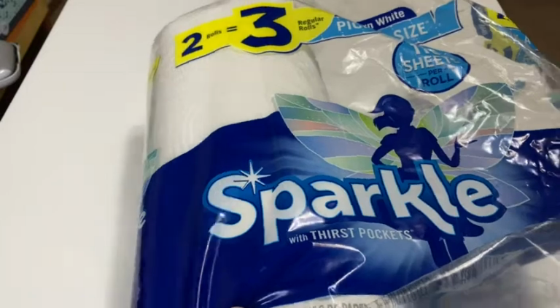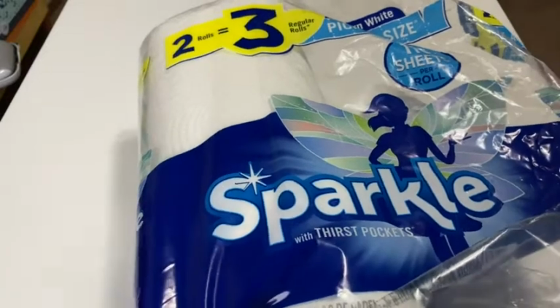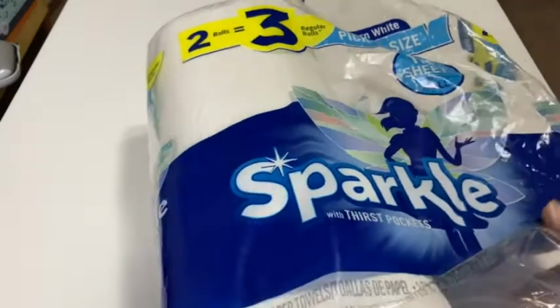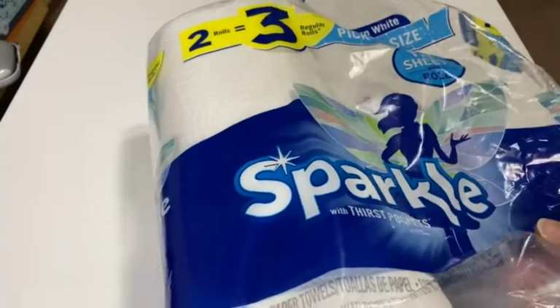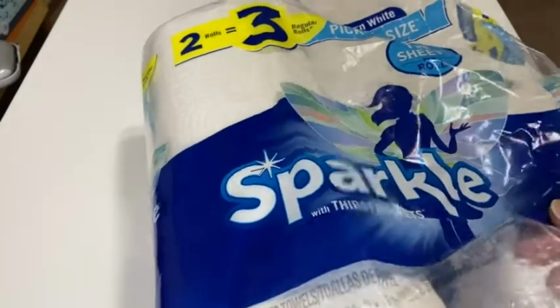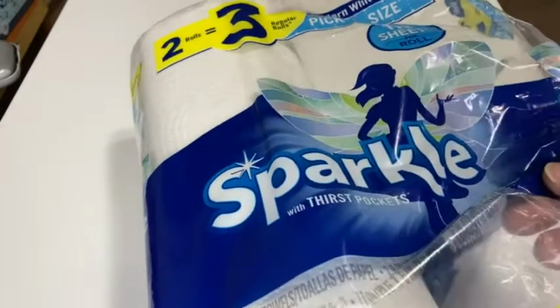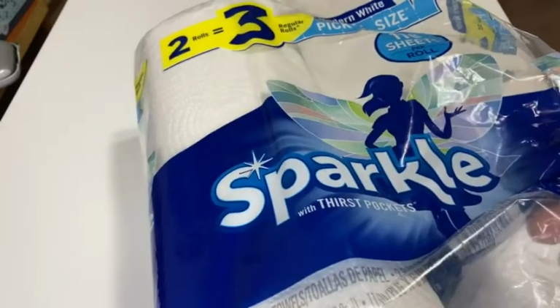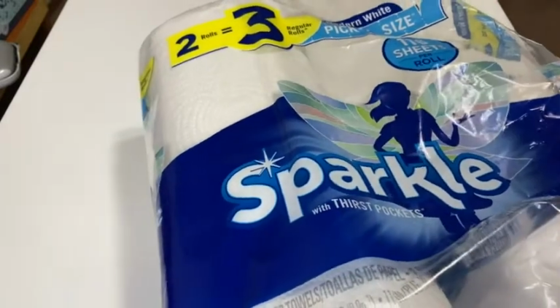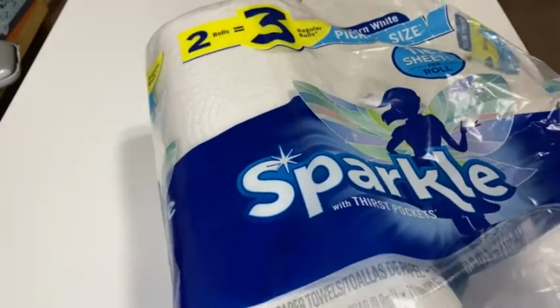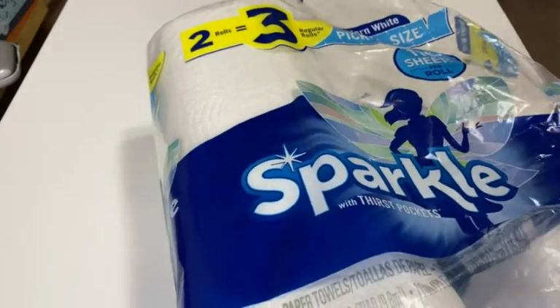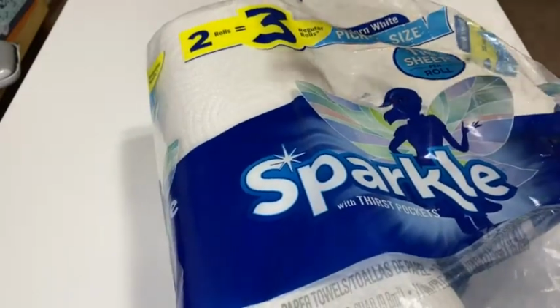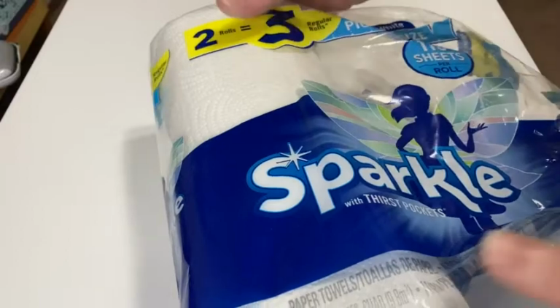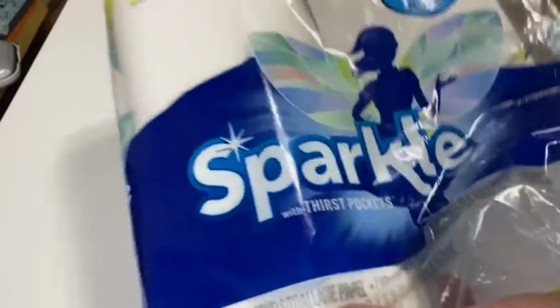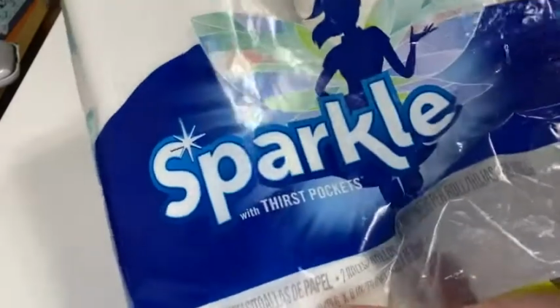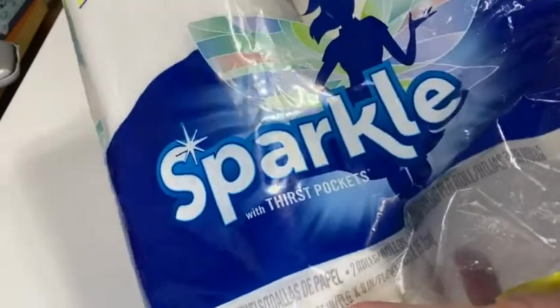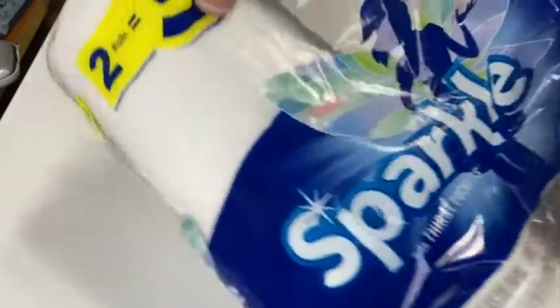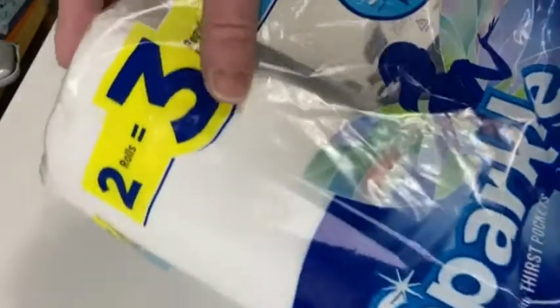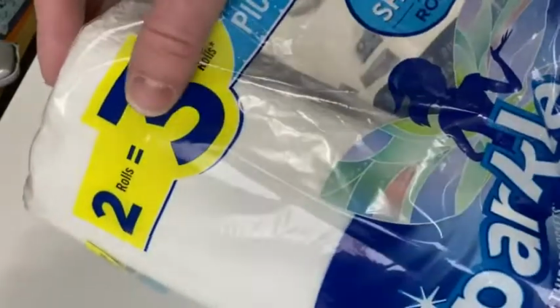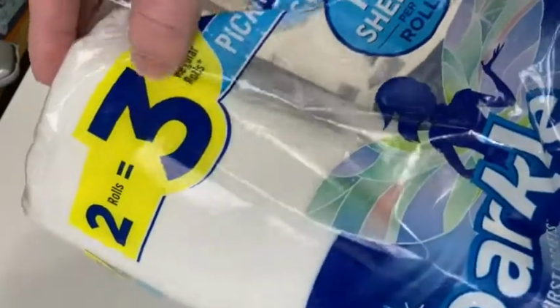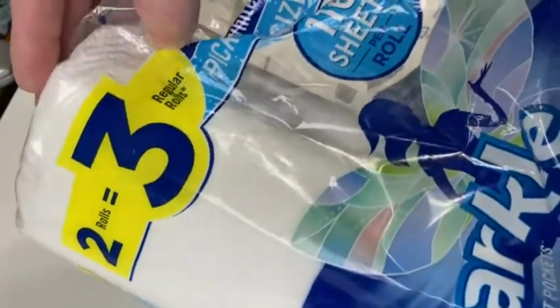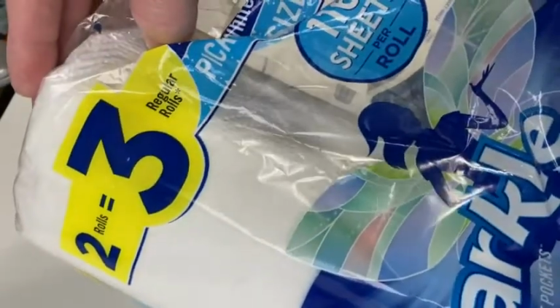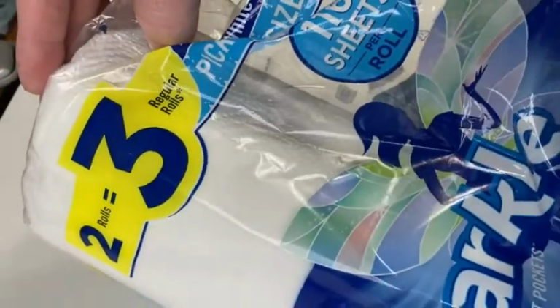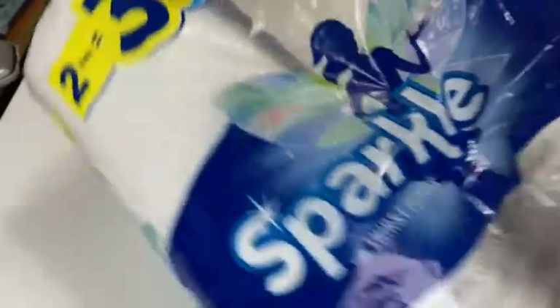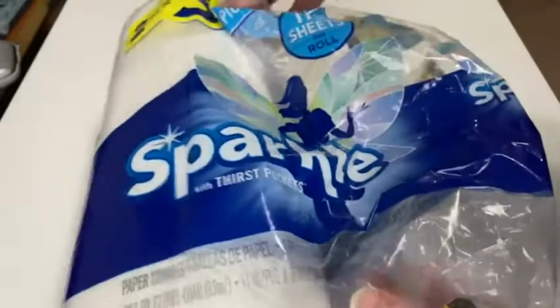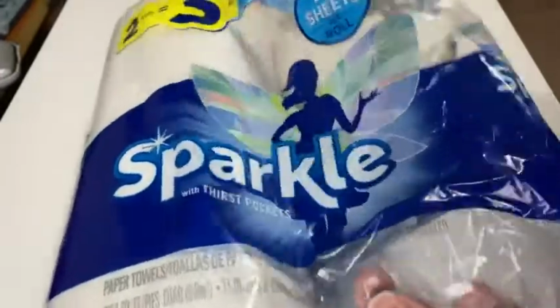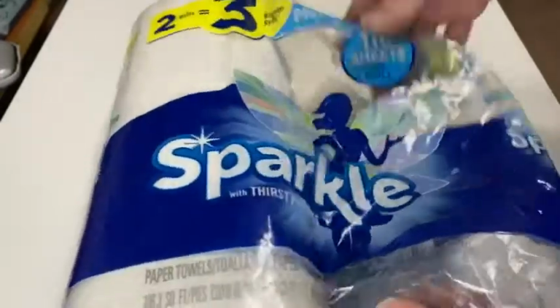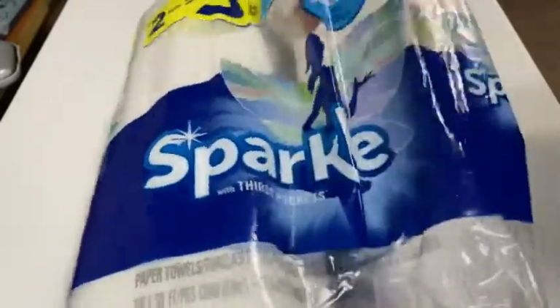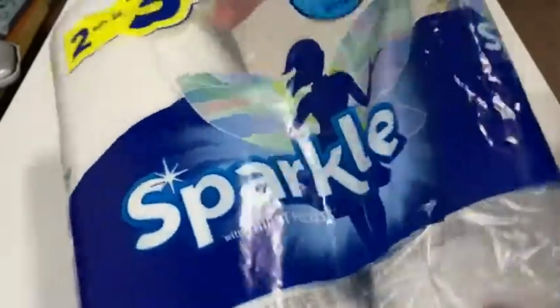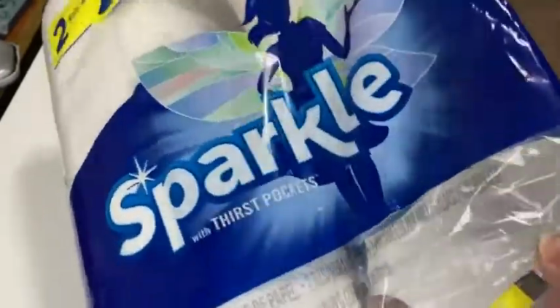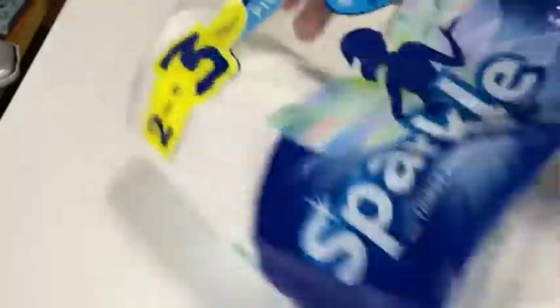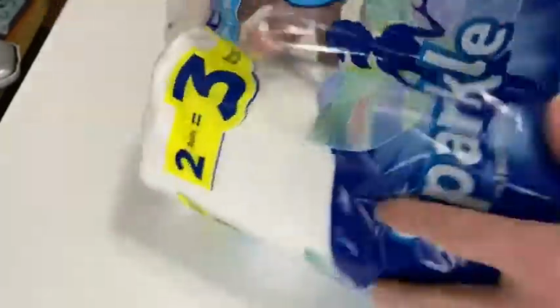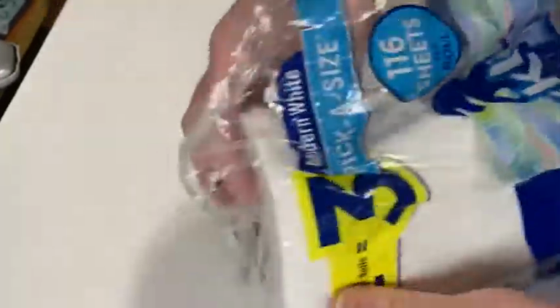In this video I'm going to show you some paper towels that I bought on Amazon. This is a two-pack of Sparkle. Two rolls is equal to three regular rolls, and I've already used one roll, so I've got one roll left.